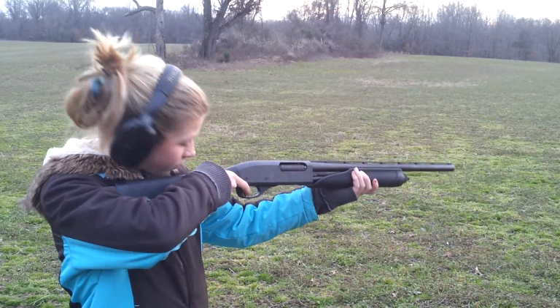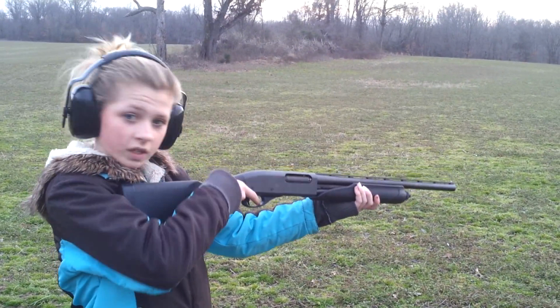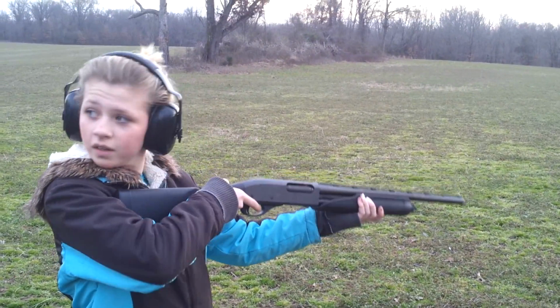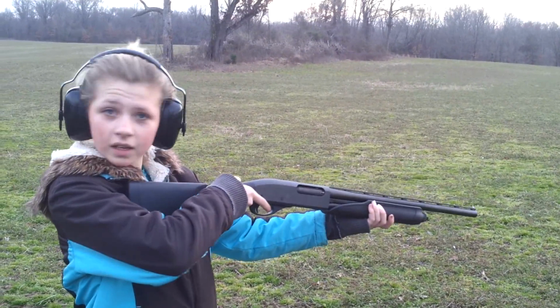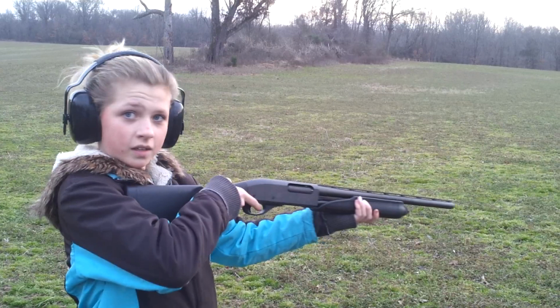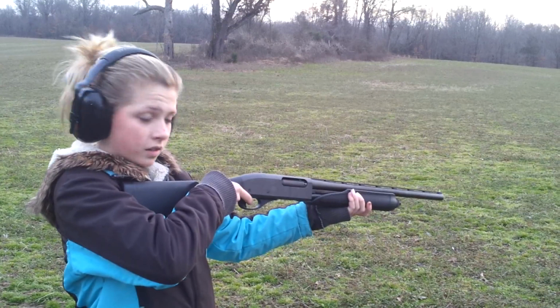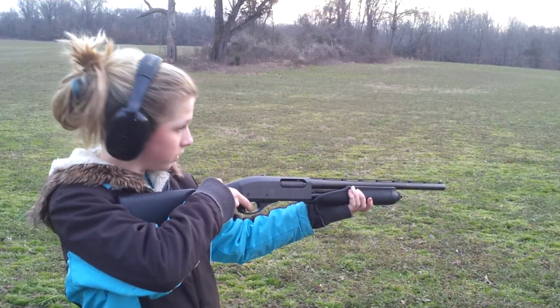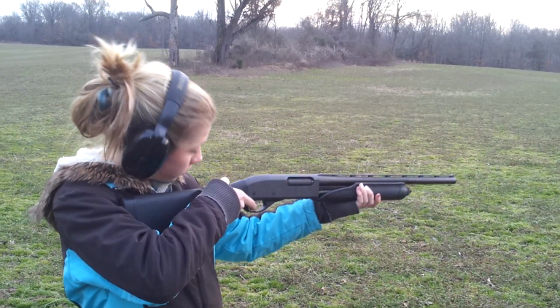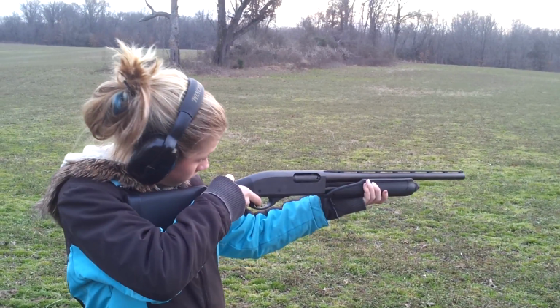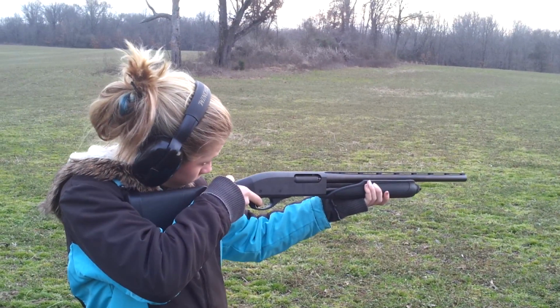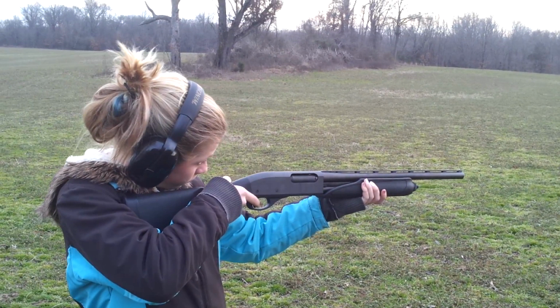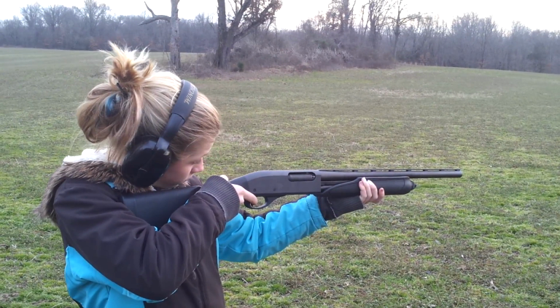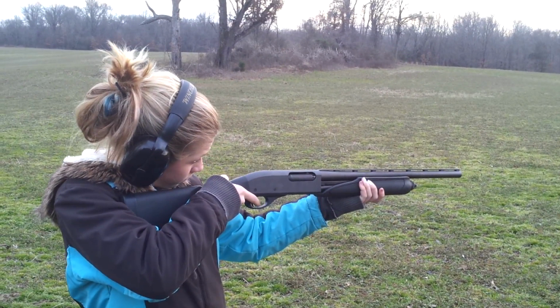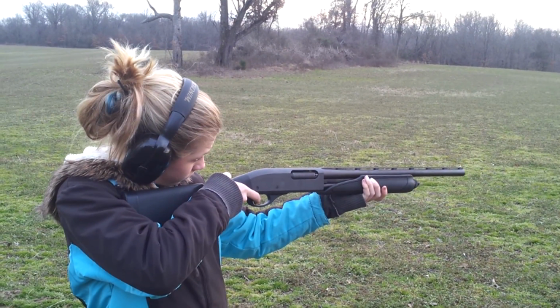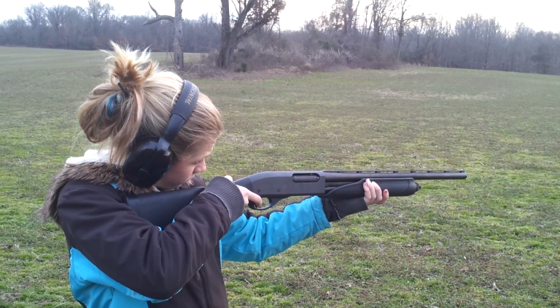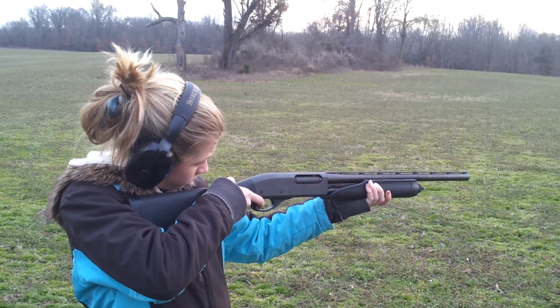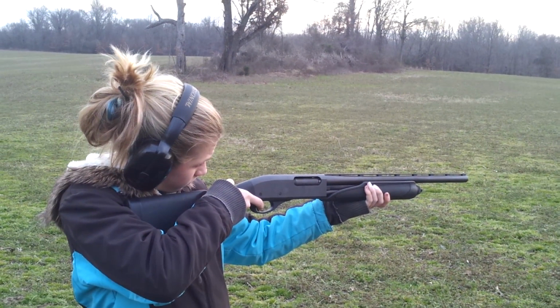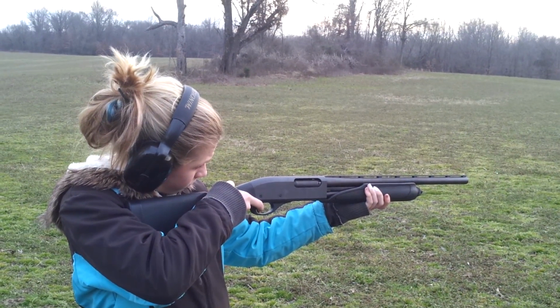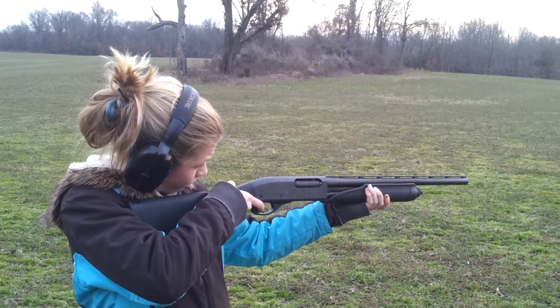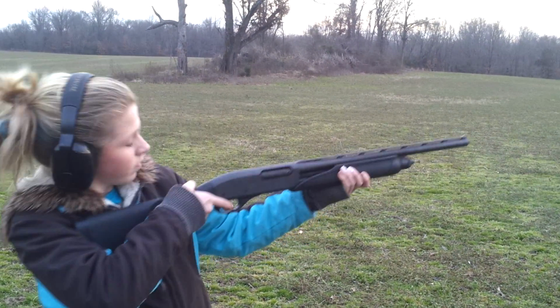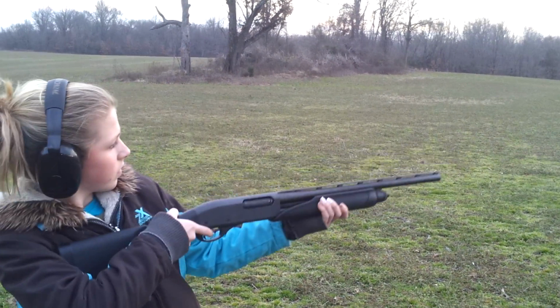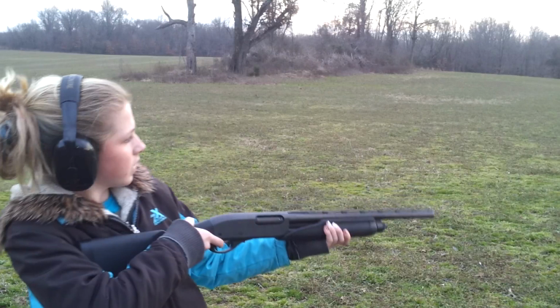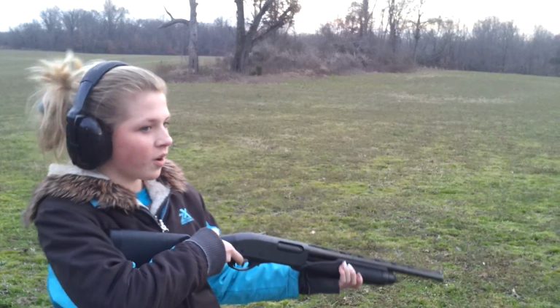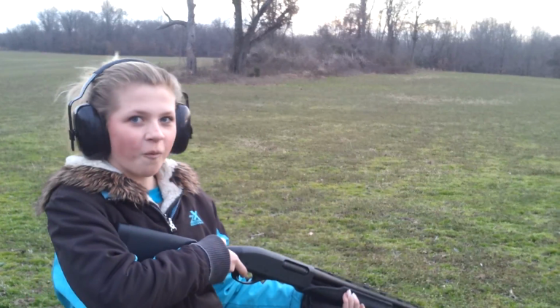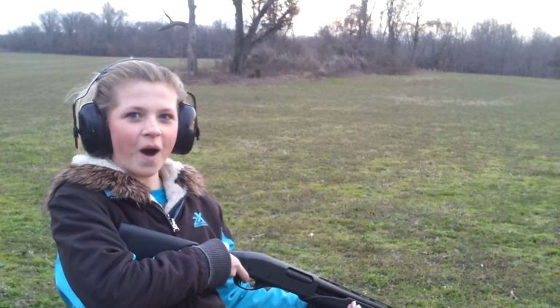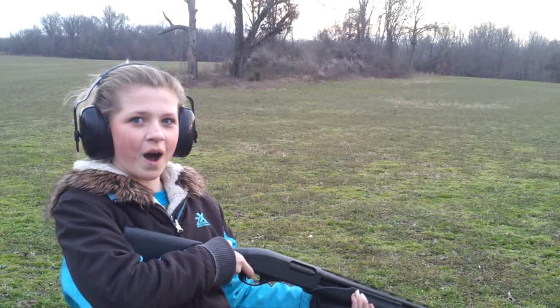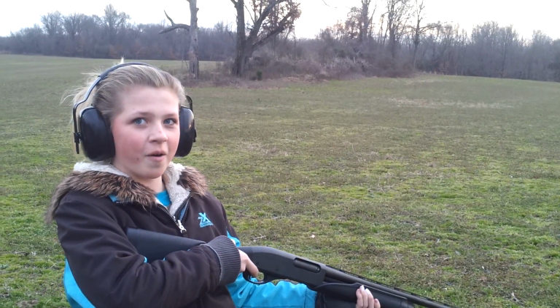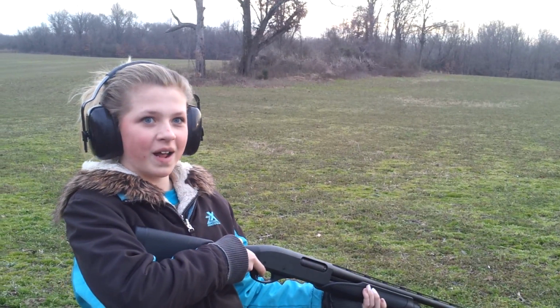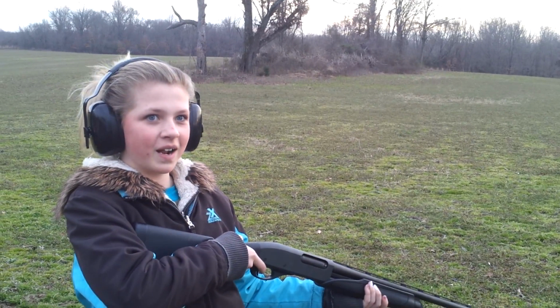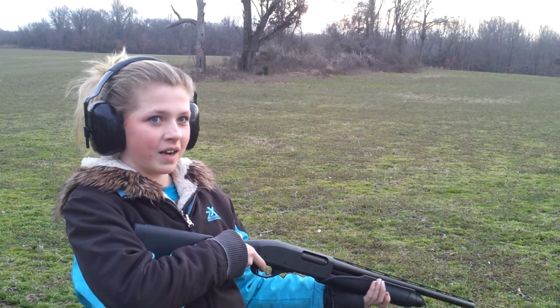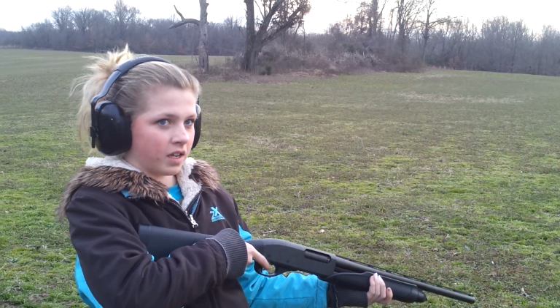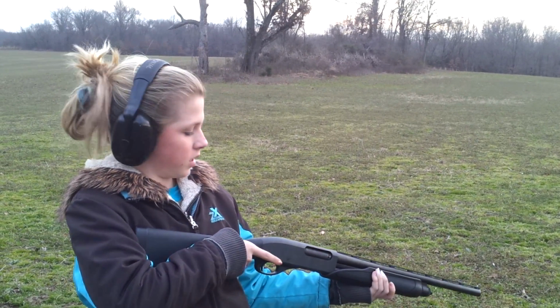Pull it tight, lean forward. There you go. Rack it and do it again.